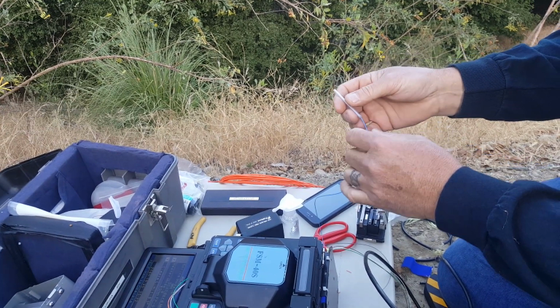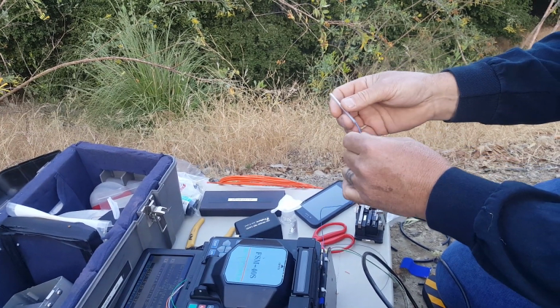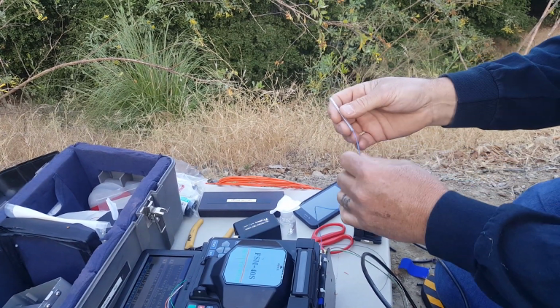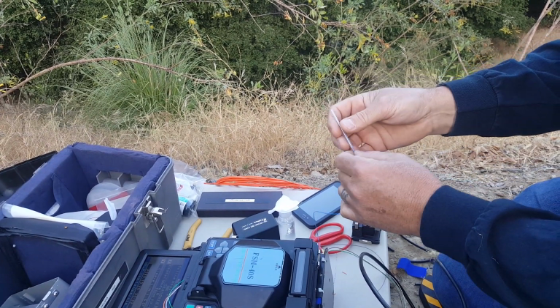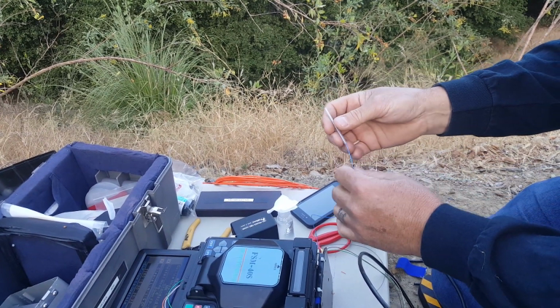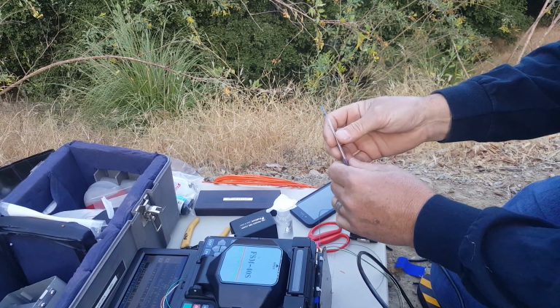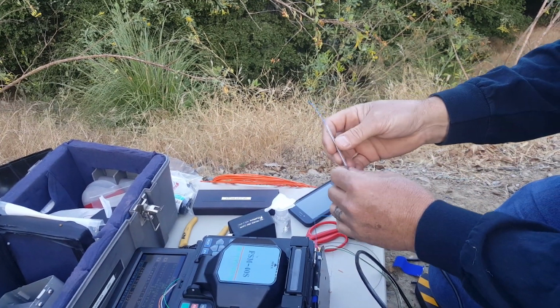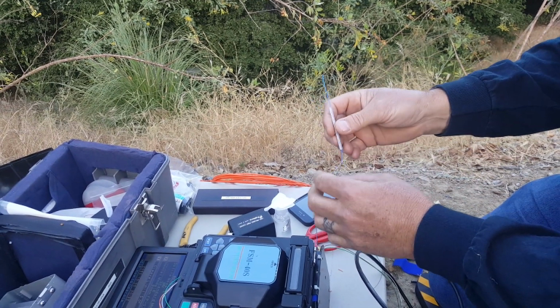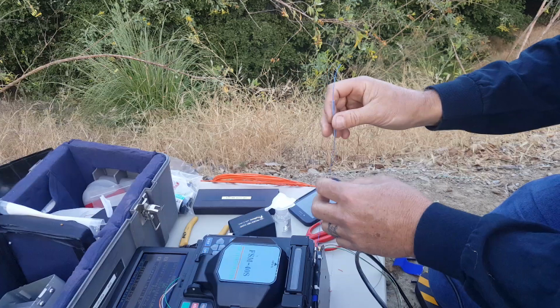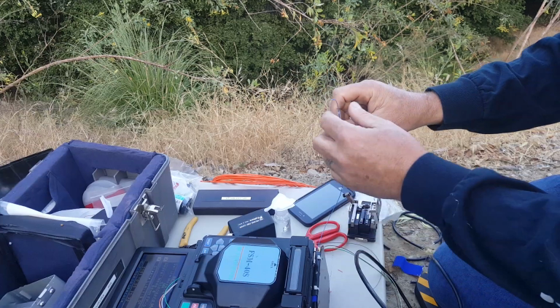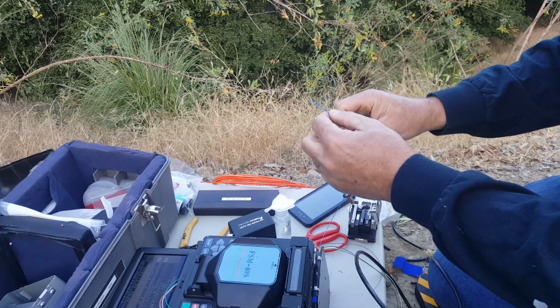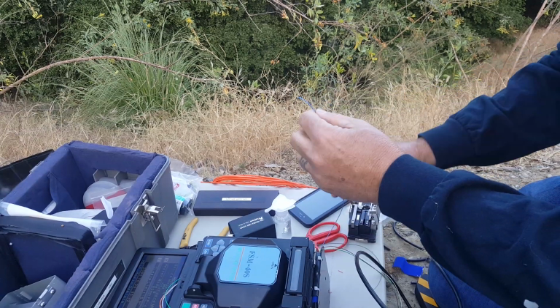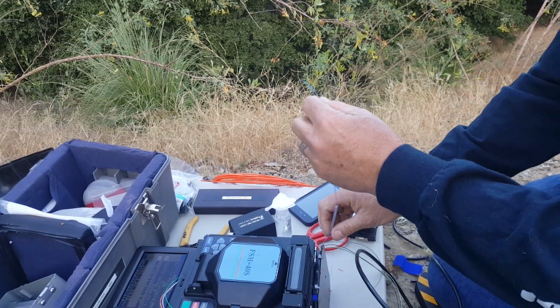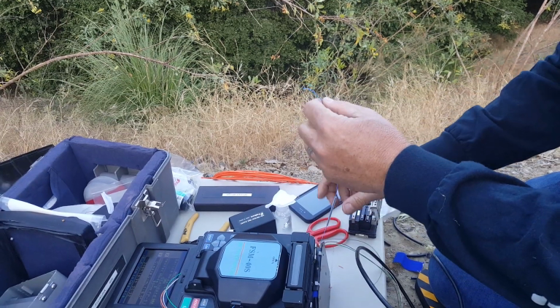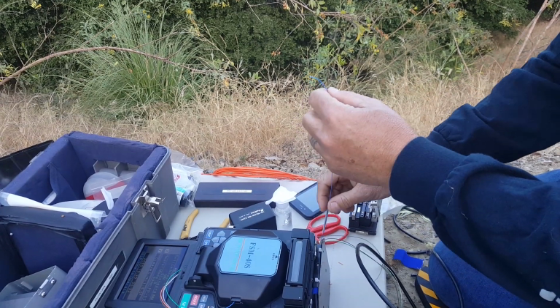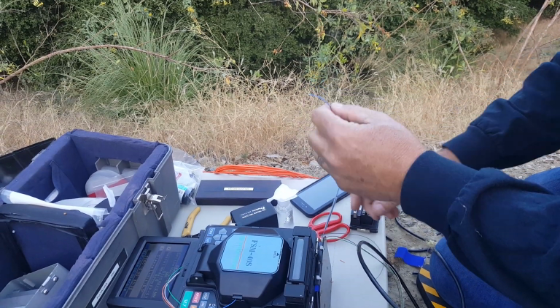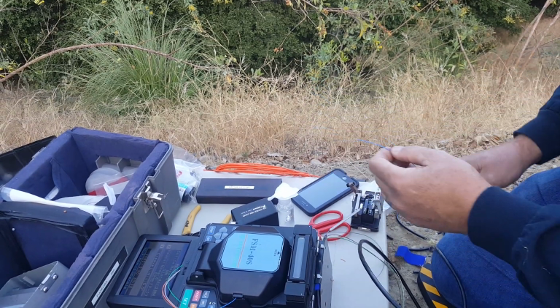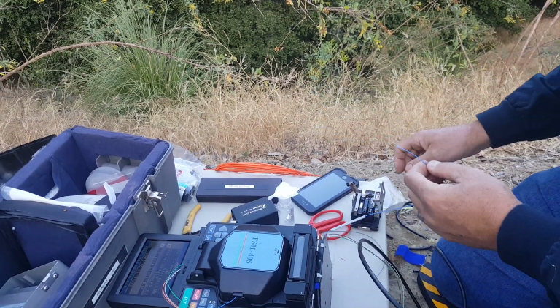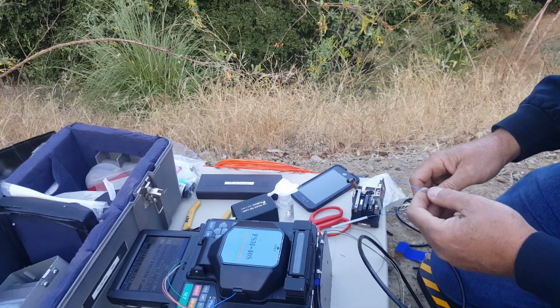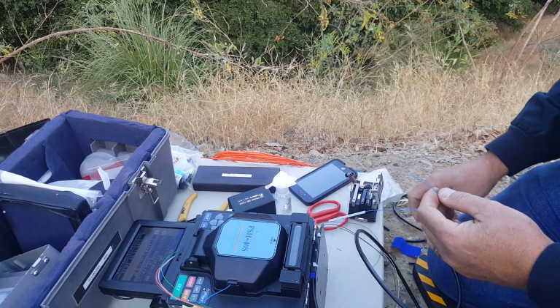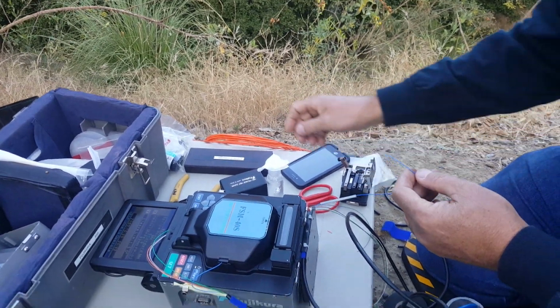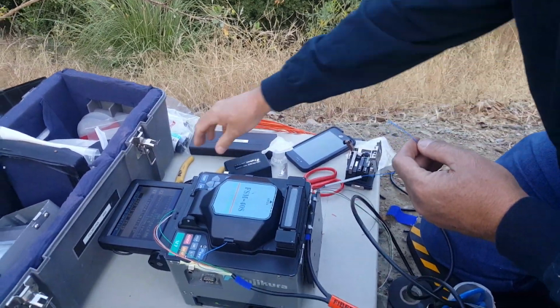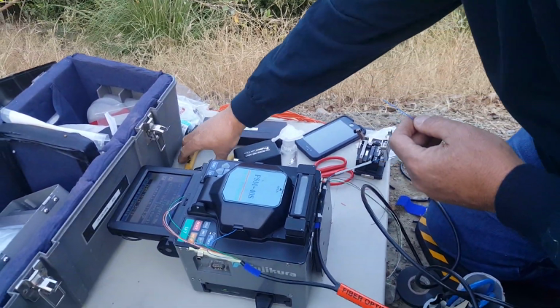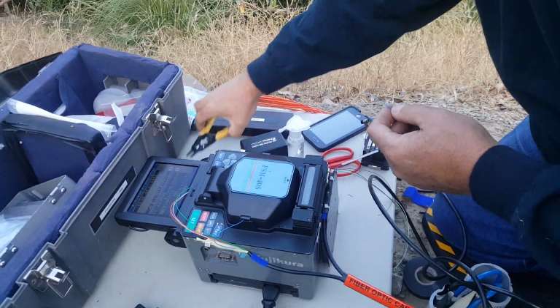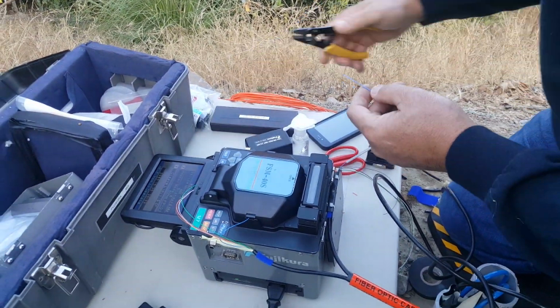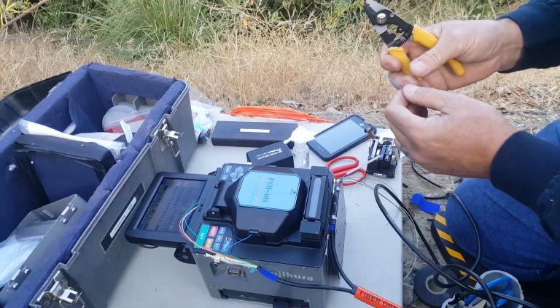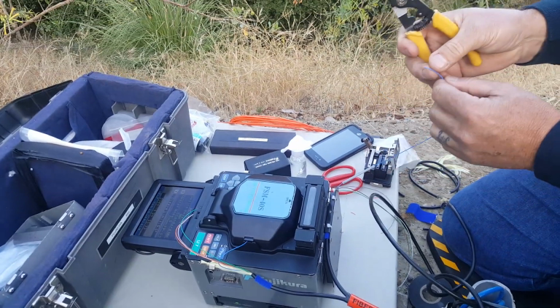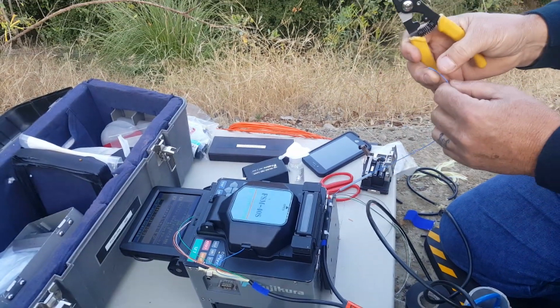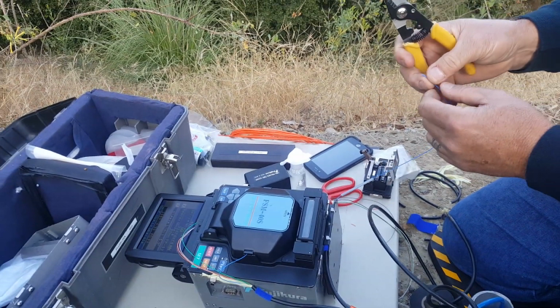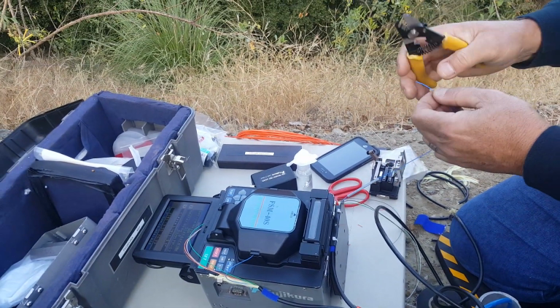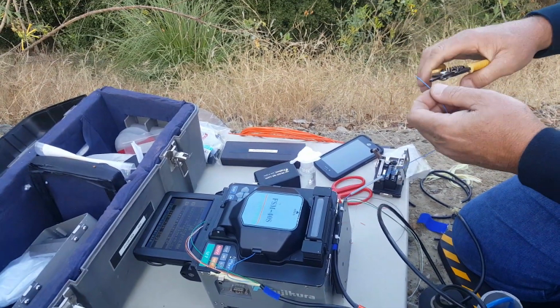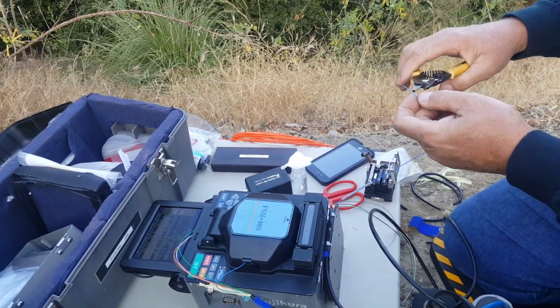Two-piece shrink sleeve — it's got a metal bar, or stainless steel bar, inside to keep the structure of the splice straight when it's put away.